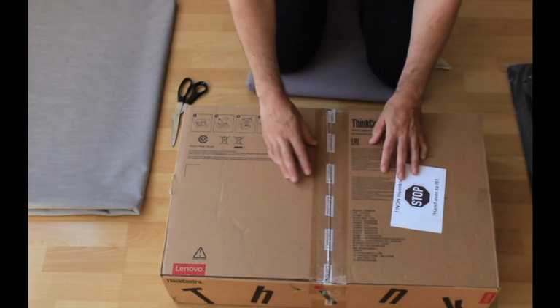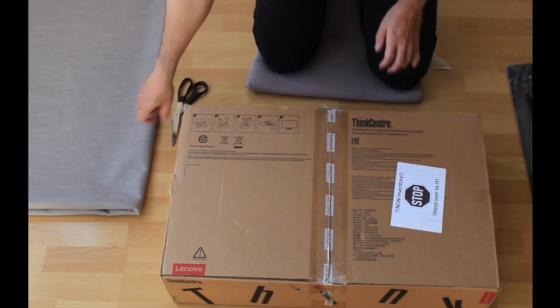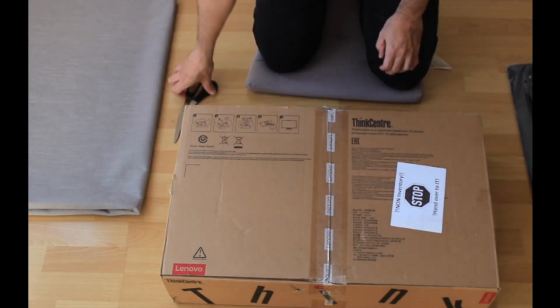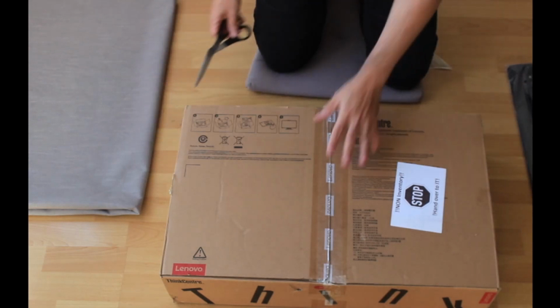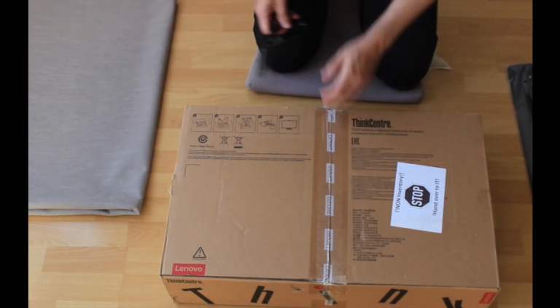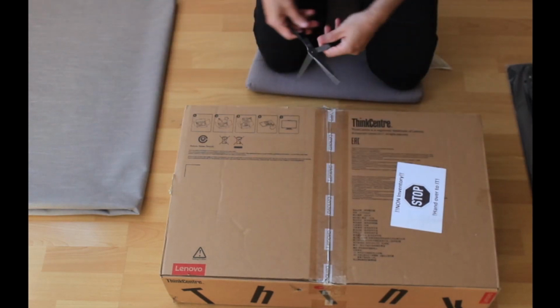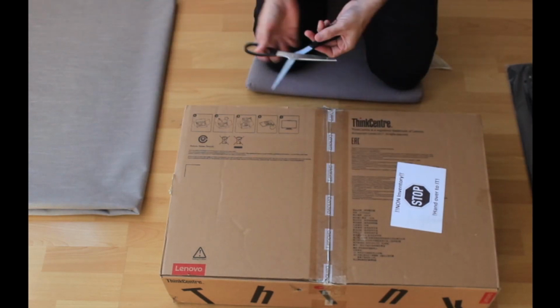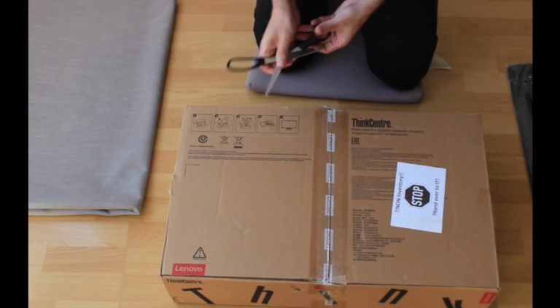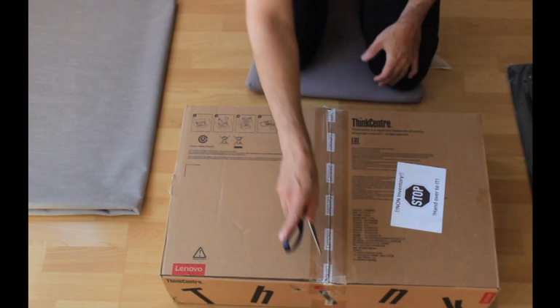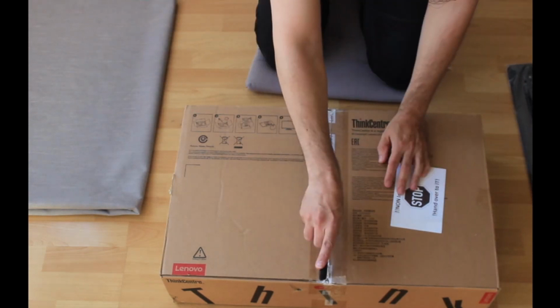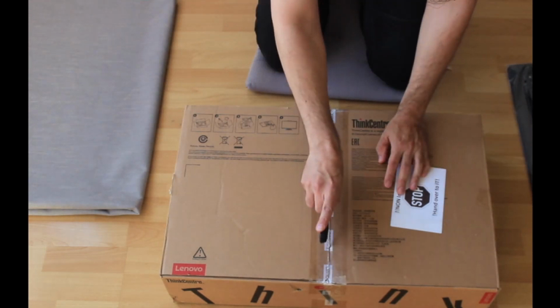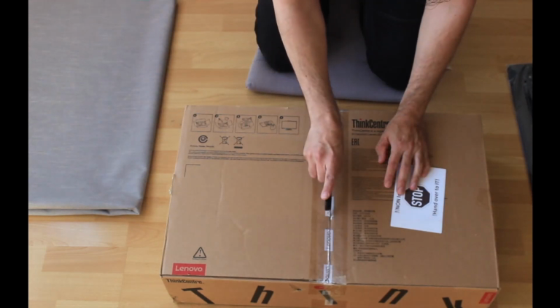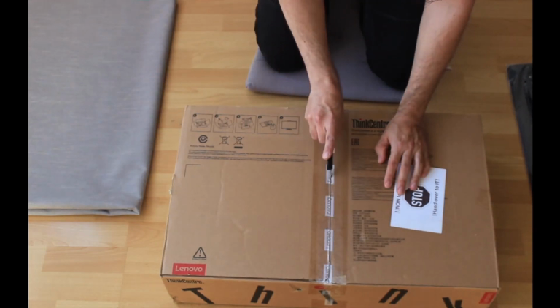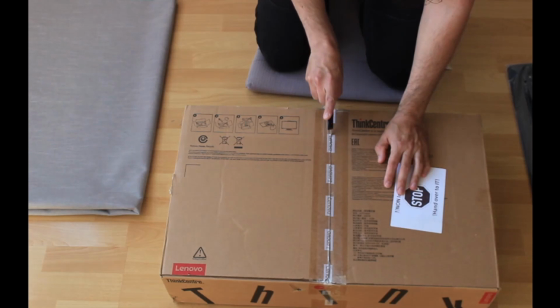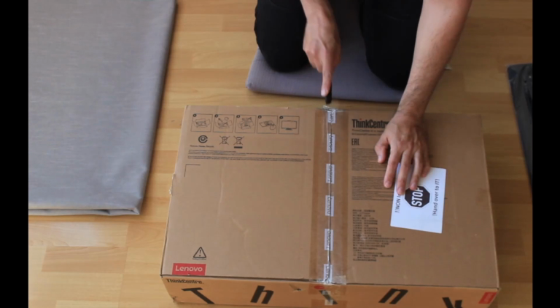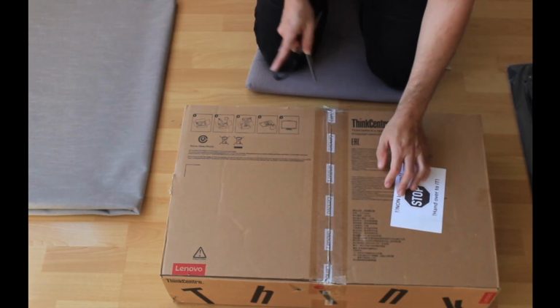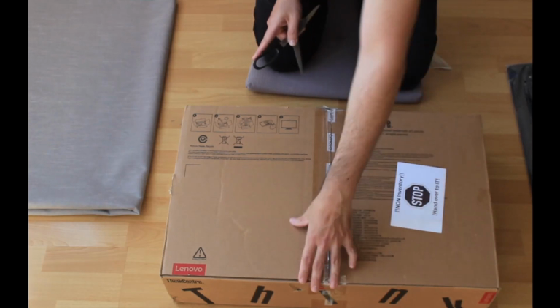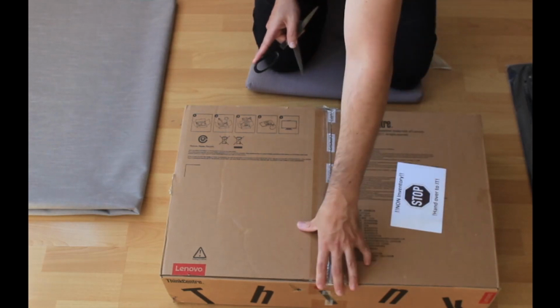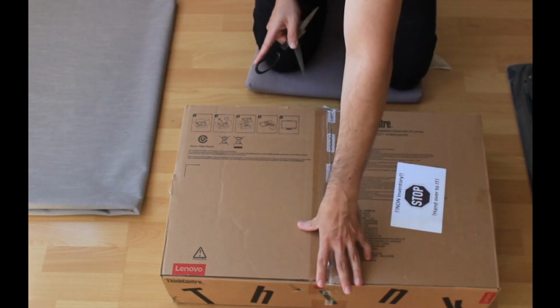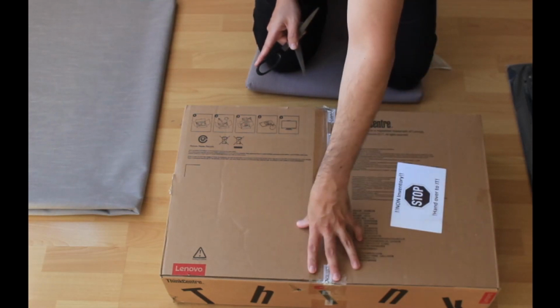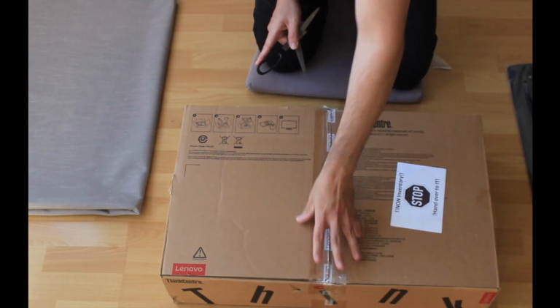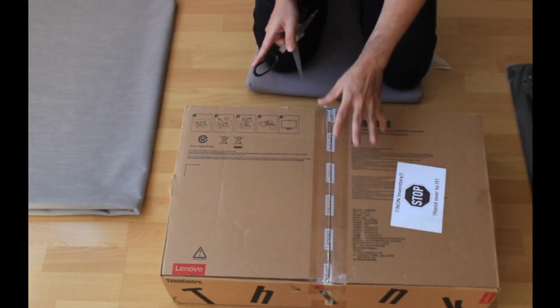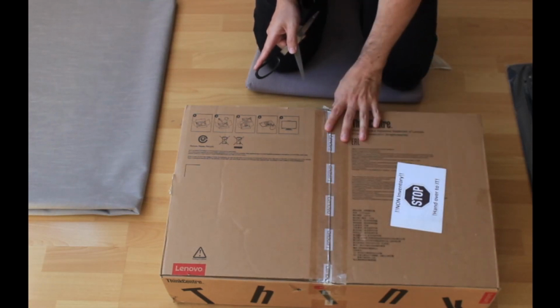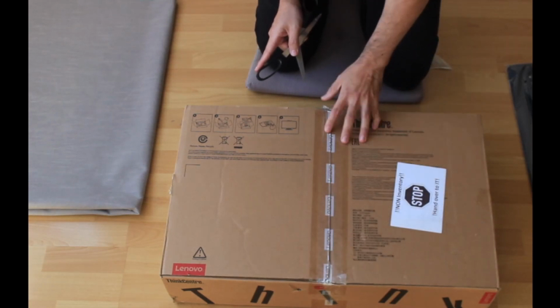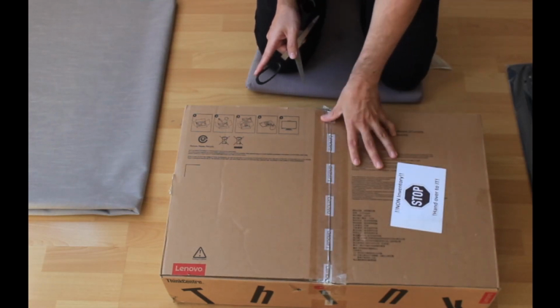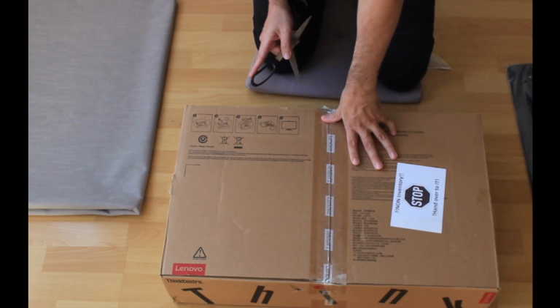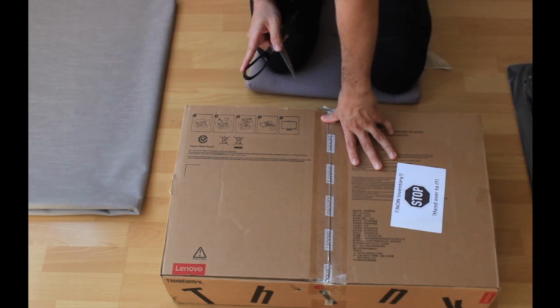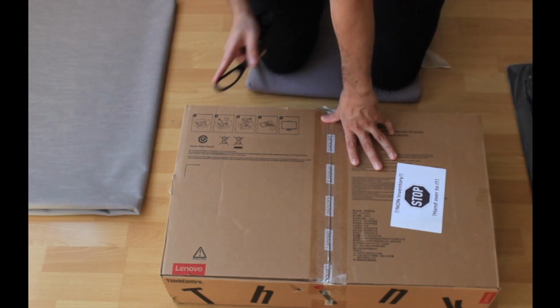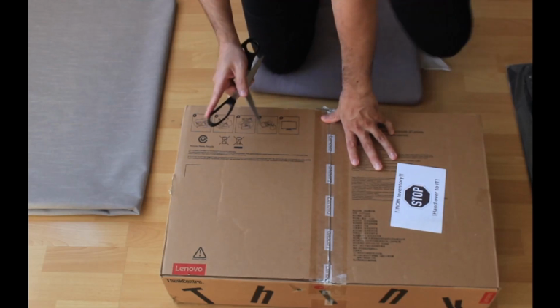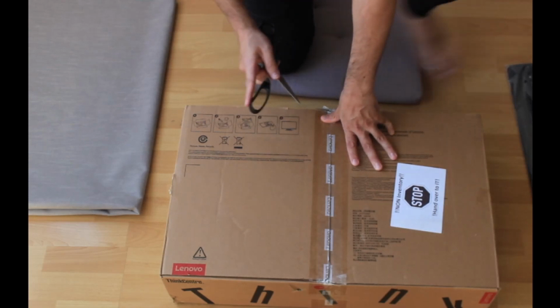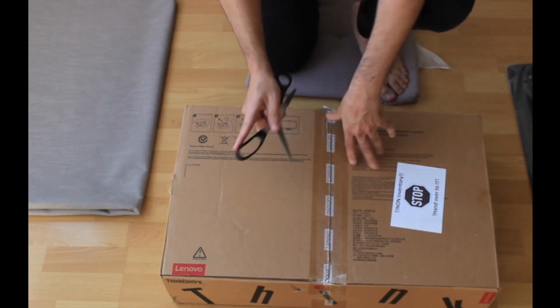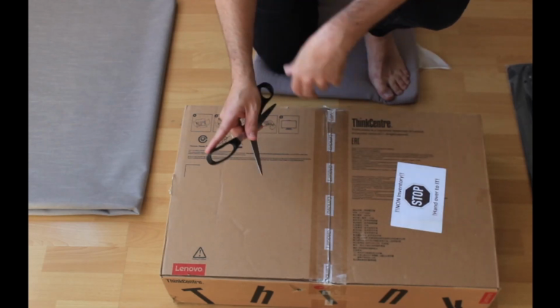Next we're going to open this big one here. Always make sure that everything is still taped when you receive it at your home or address, so you can confirm it hasn't been tampered with.